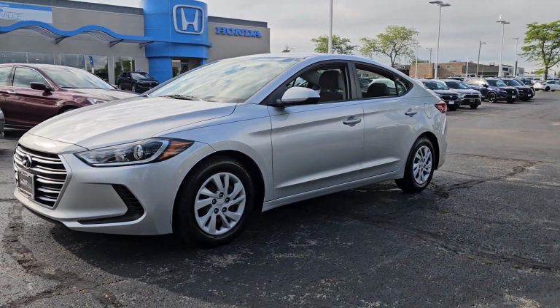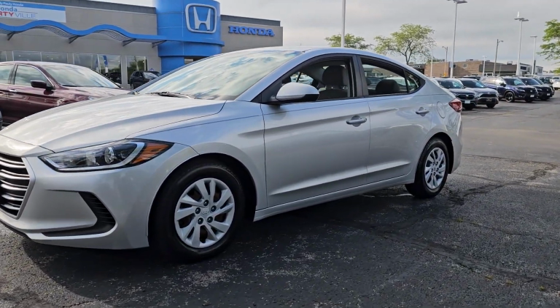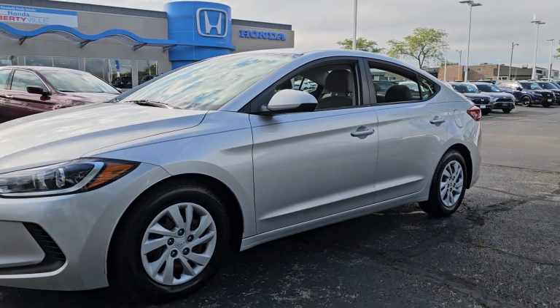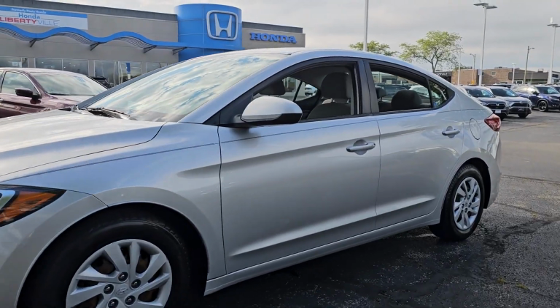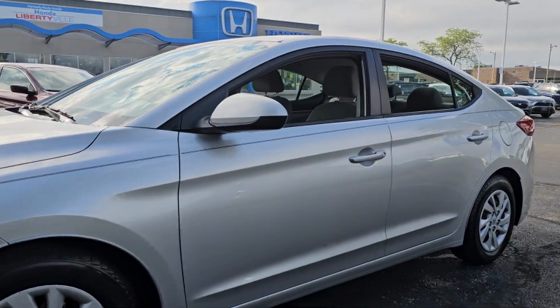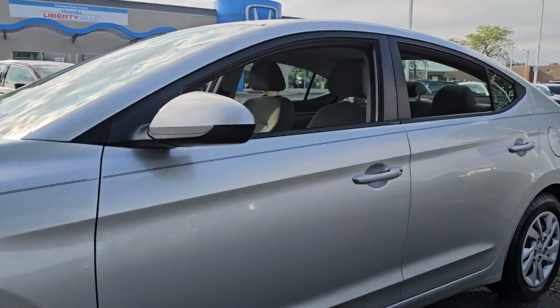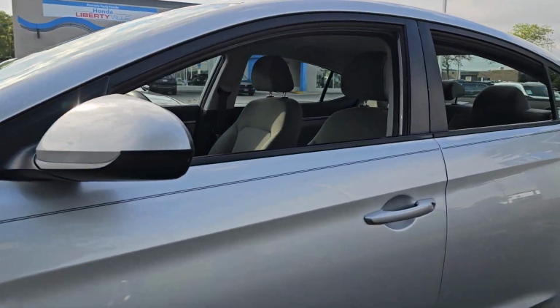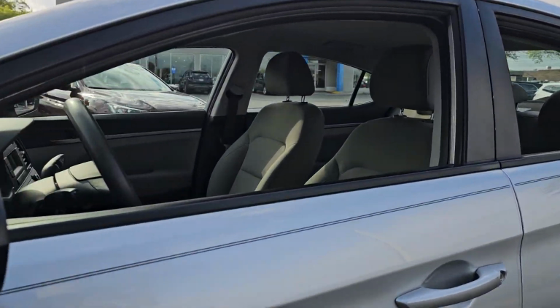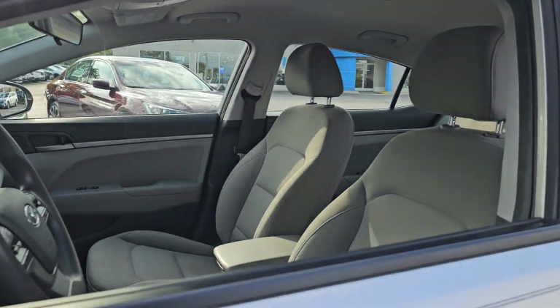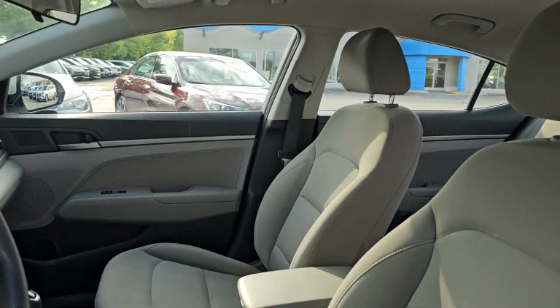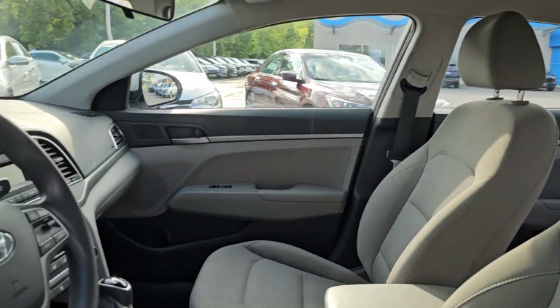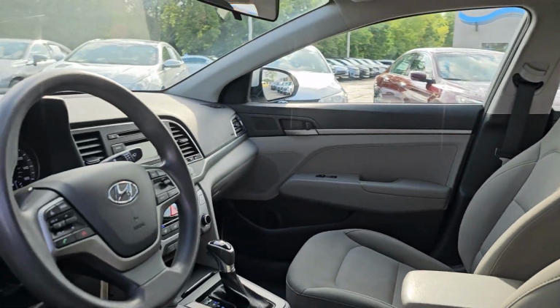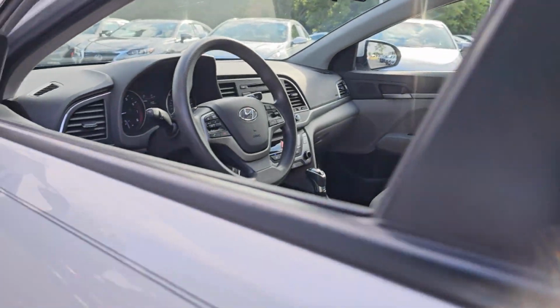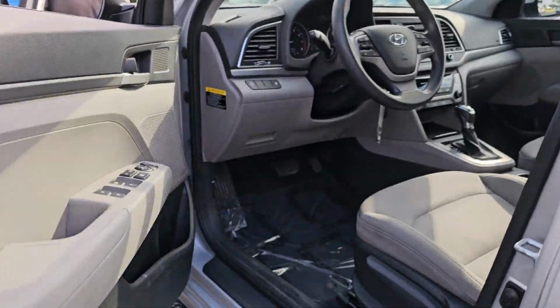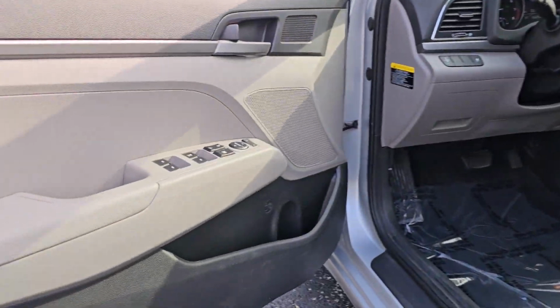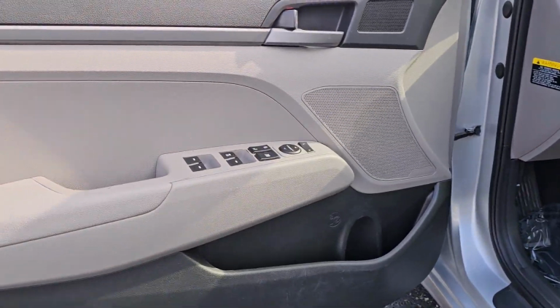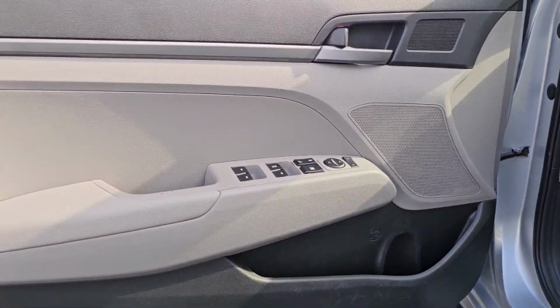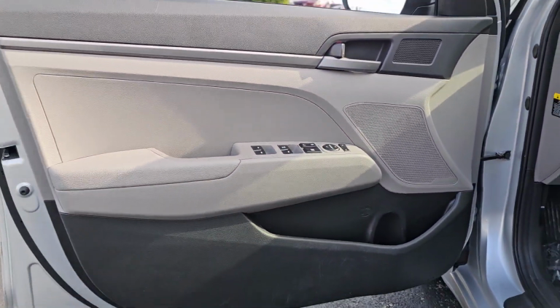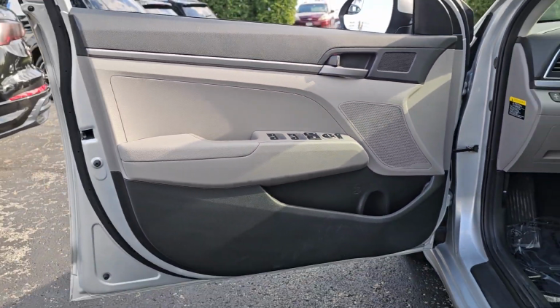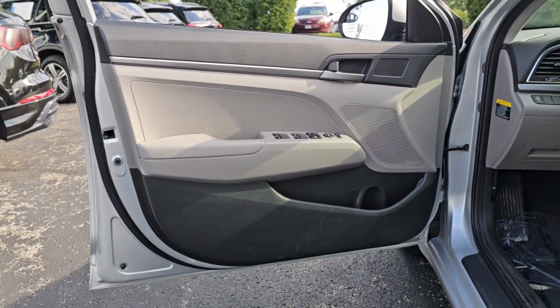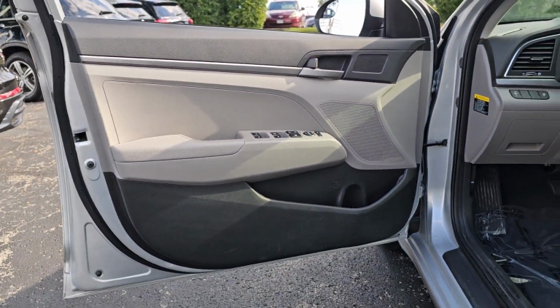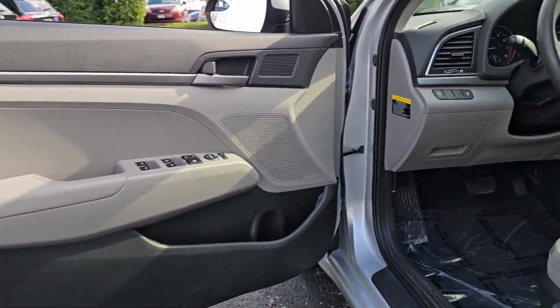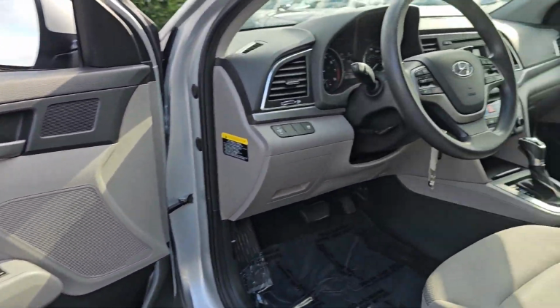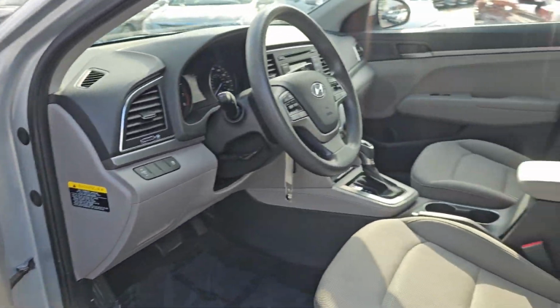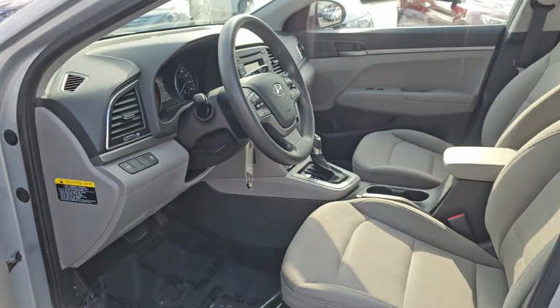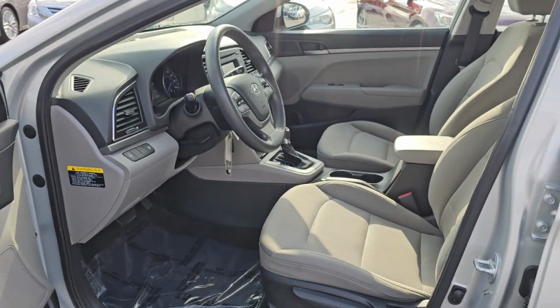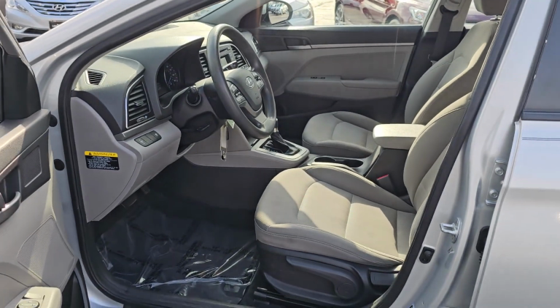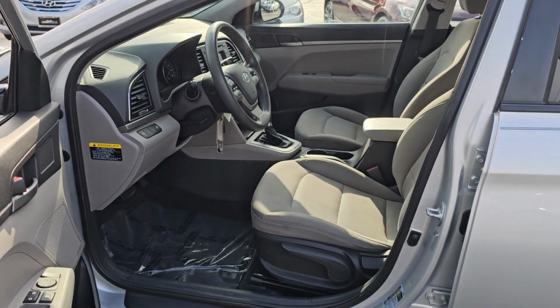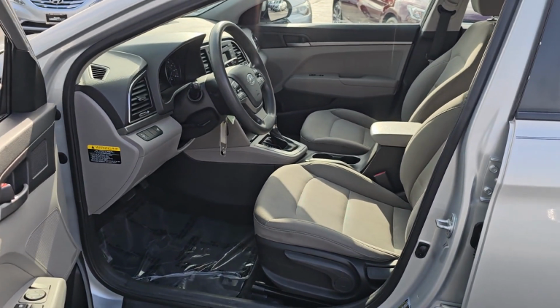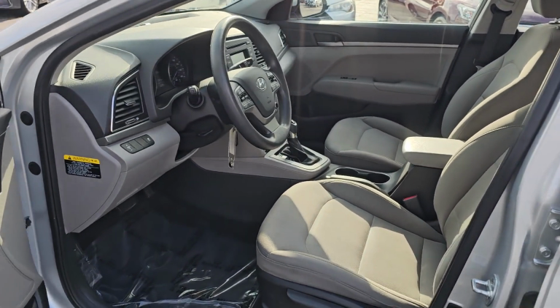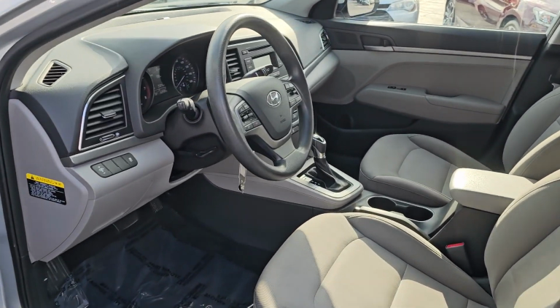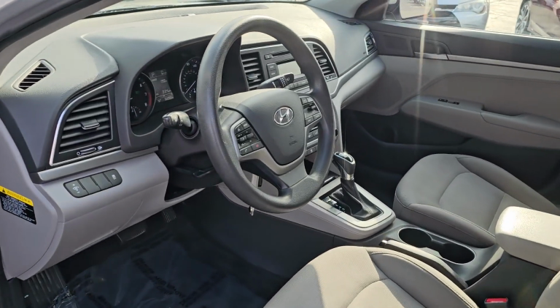Make a fresh start every day in this modern, tech-savvy Elantra. With svelte styling, loads of driver-focused tech, fuel-efficient performance, and a suite of the latest safety features, this smart compact sedan brings new energy to every drive.